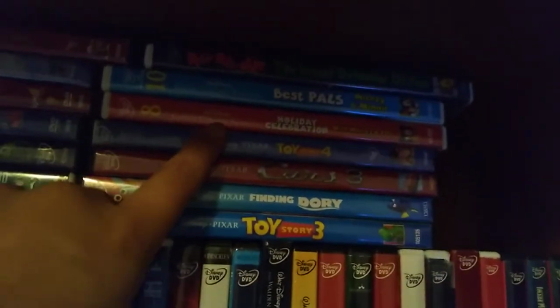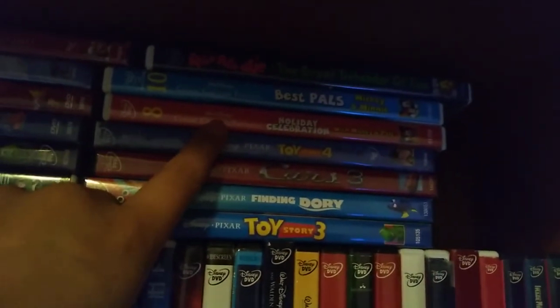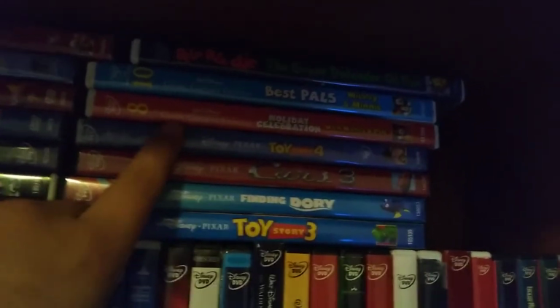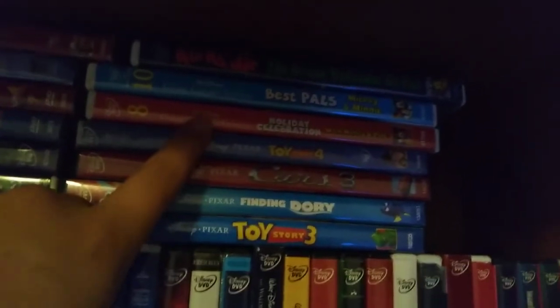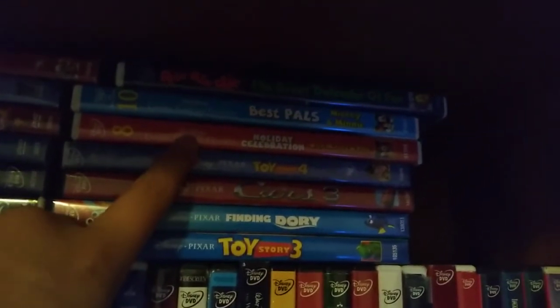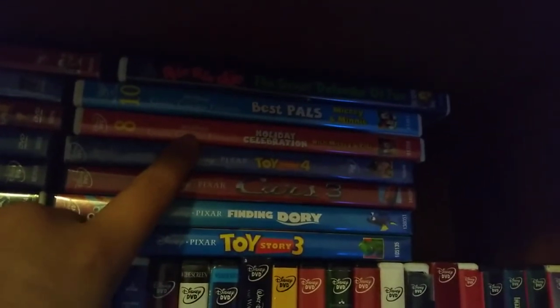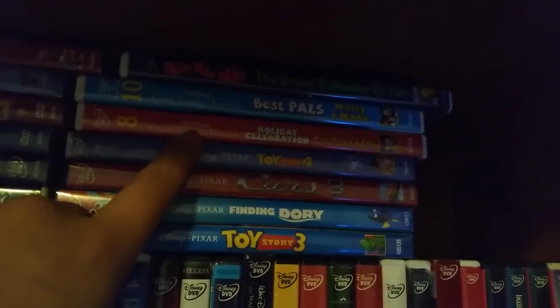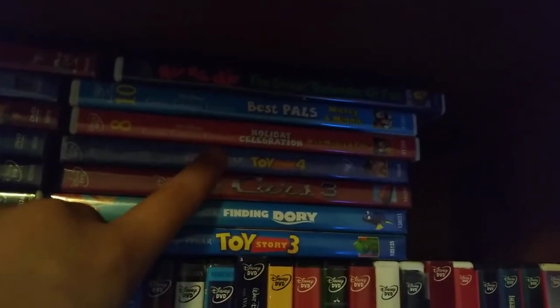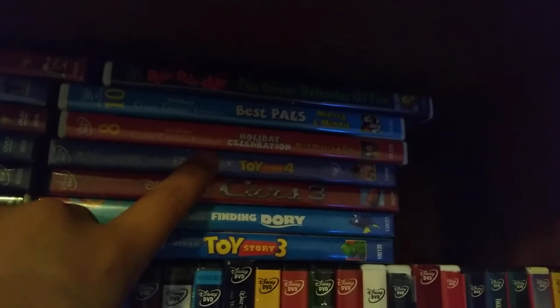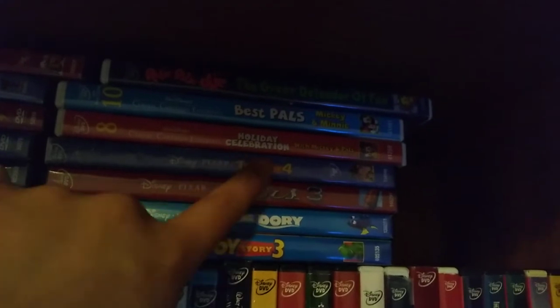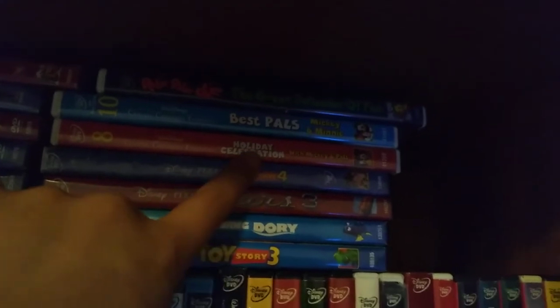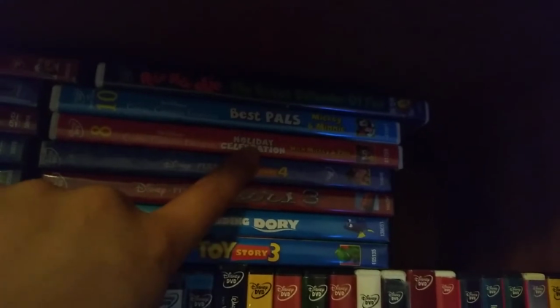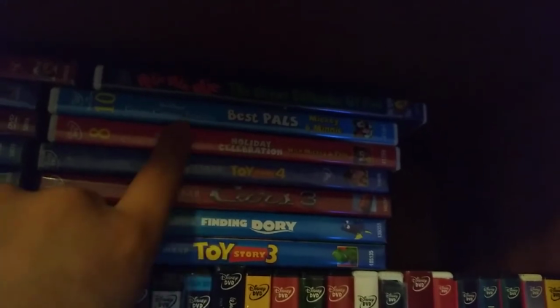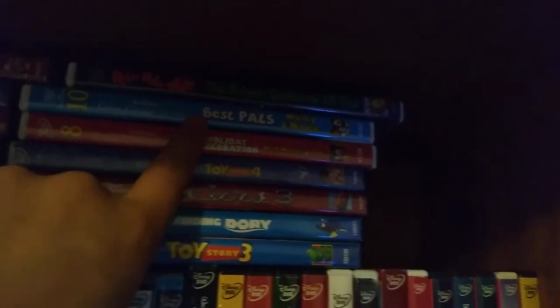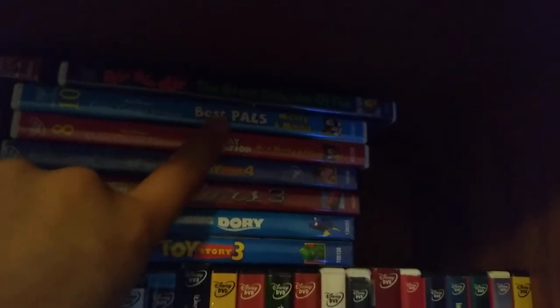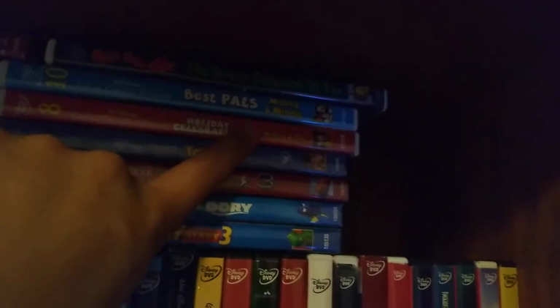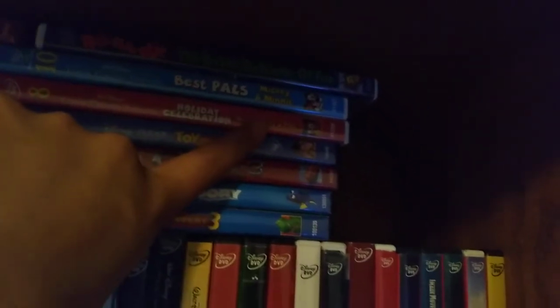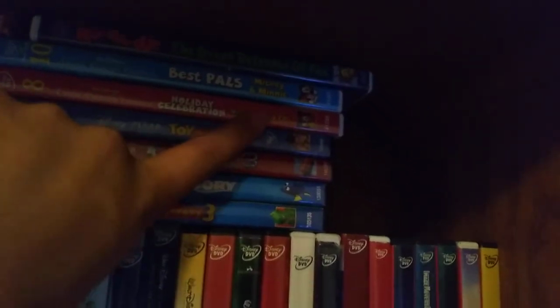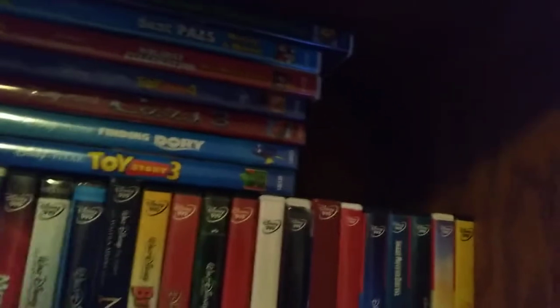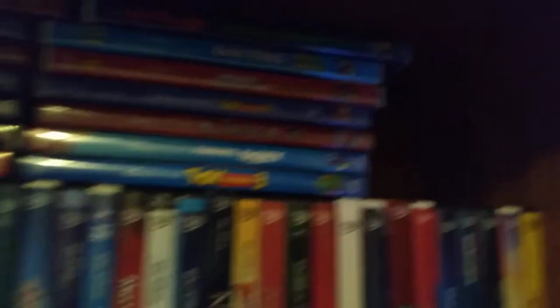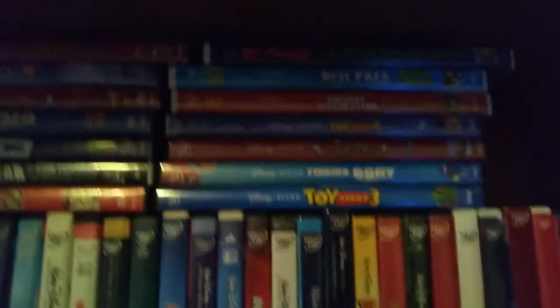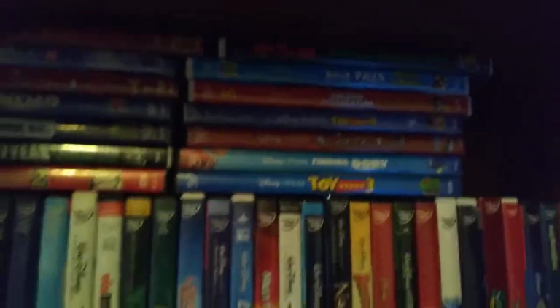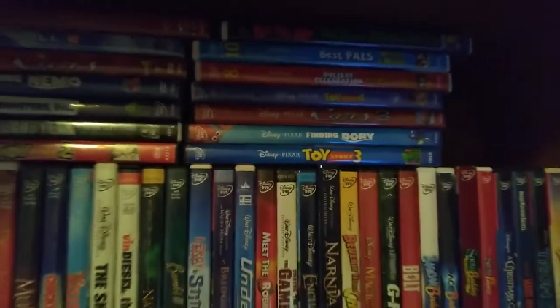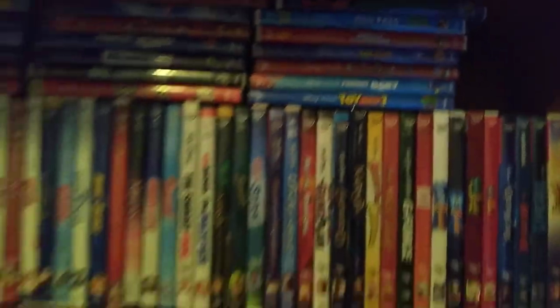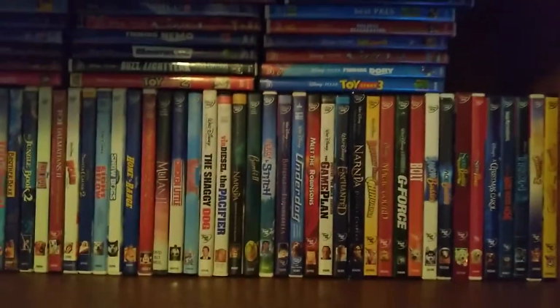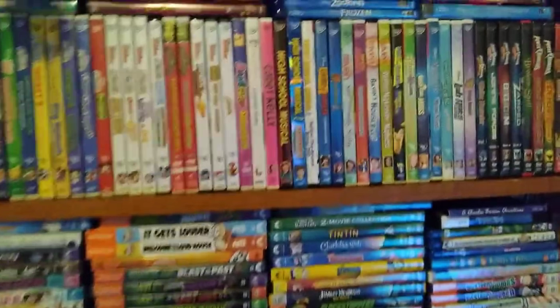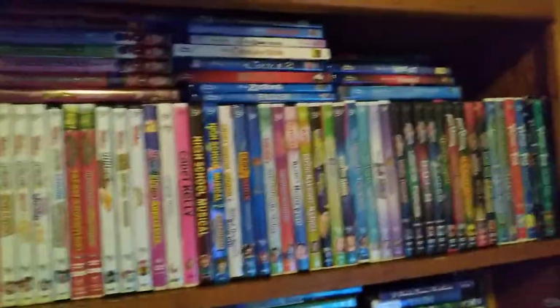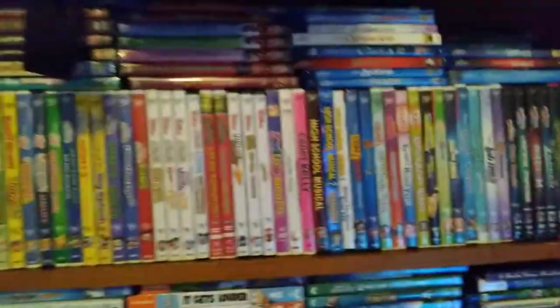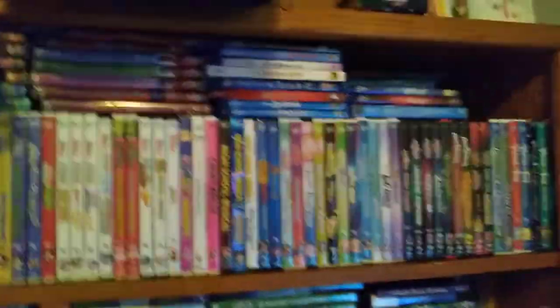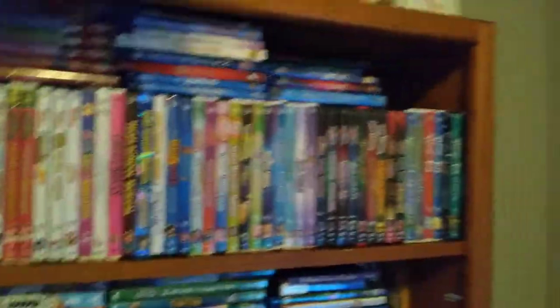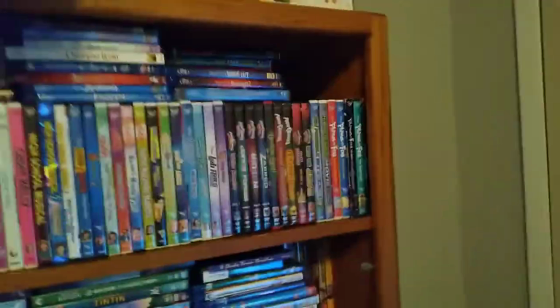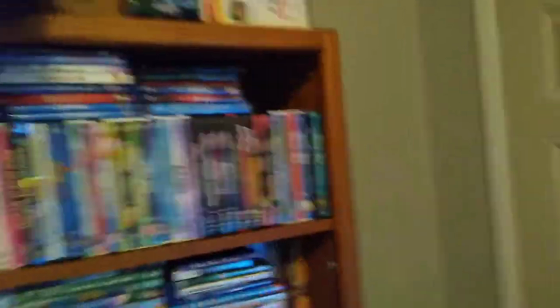Then we get into the TV and cartoon shorts: Disney's Classic Cartoon Favorites Holiday Celebration Volume 8 and Volume 10, and Best Pals with Mickey and Minnie. Now let's get on to the second column.